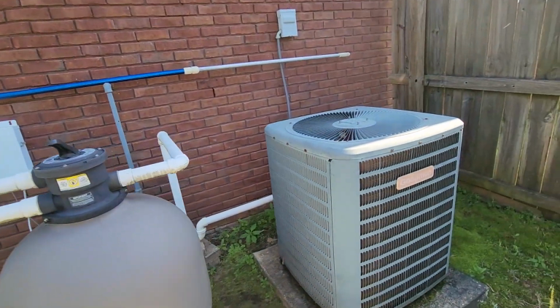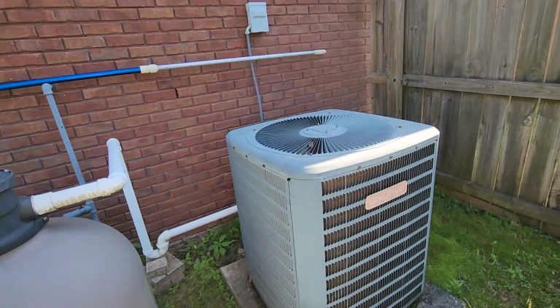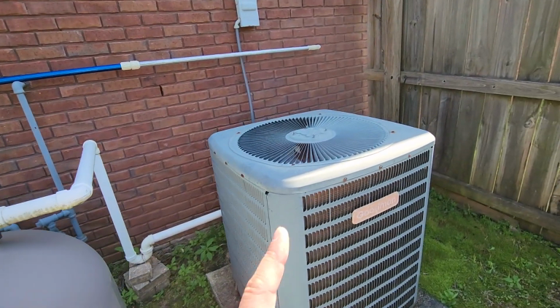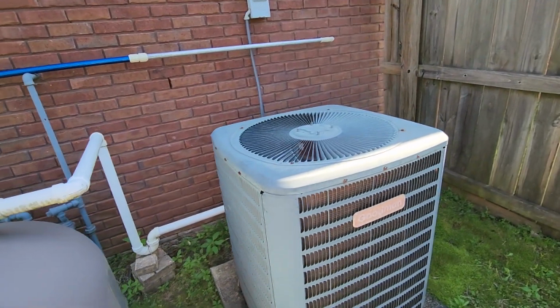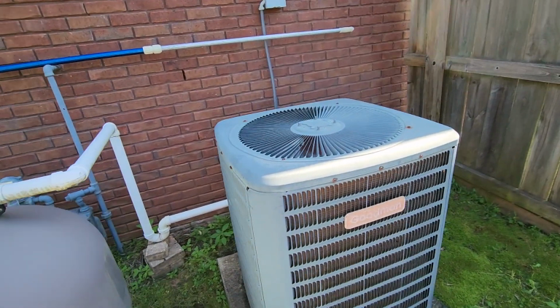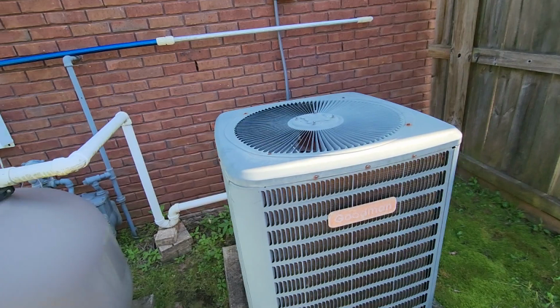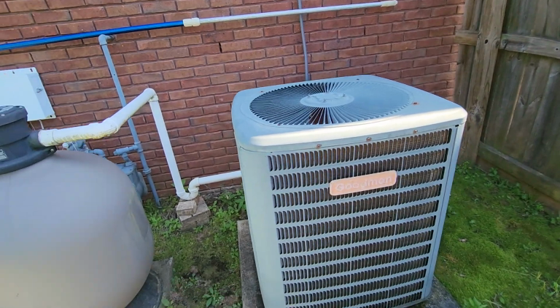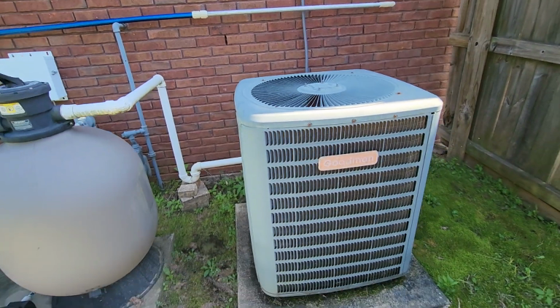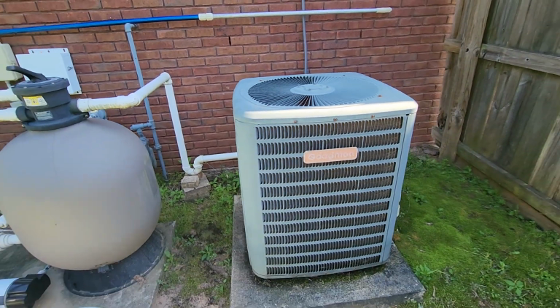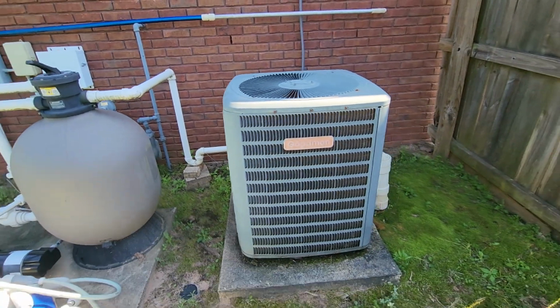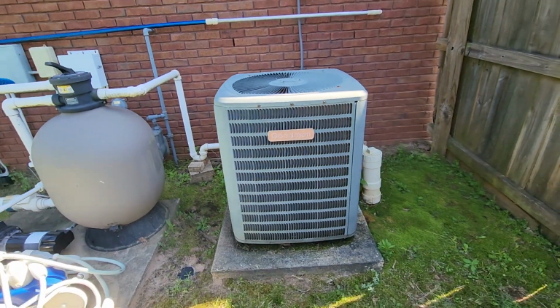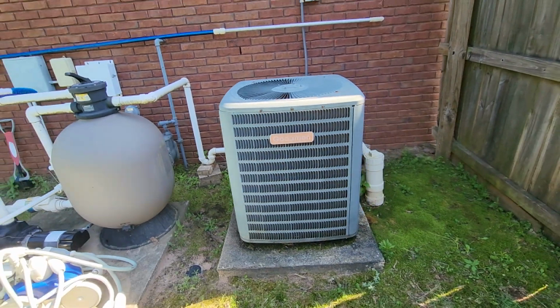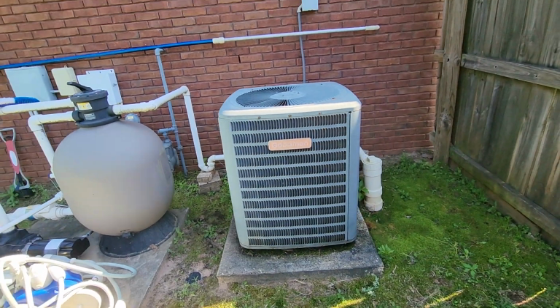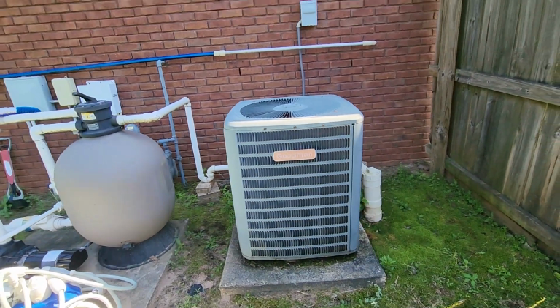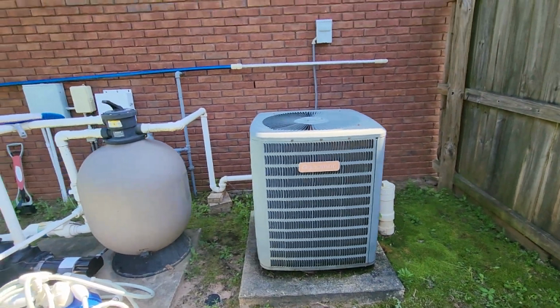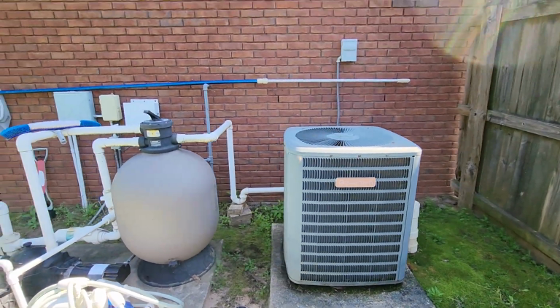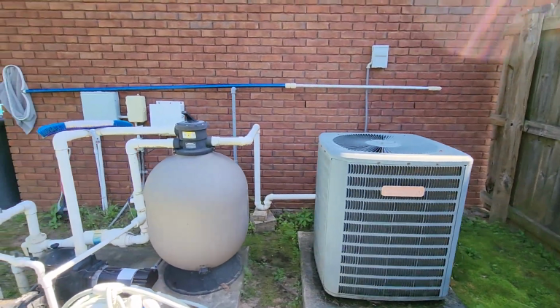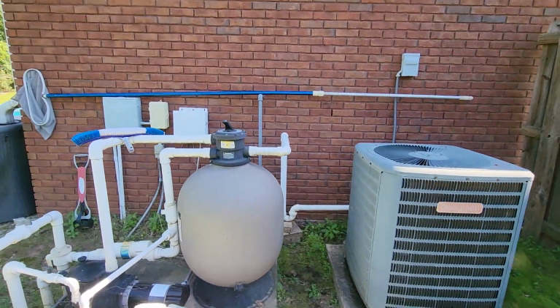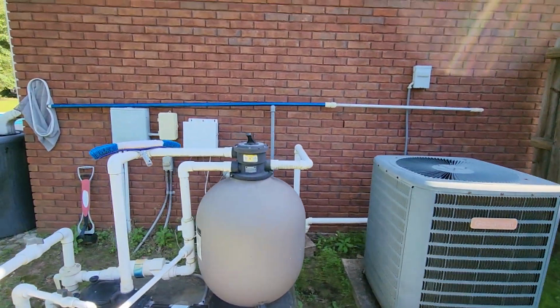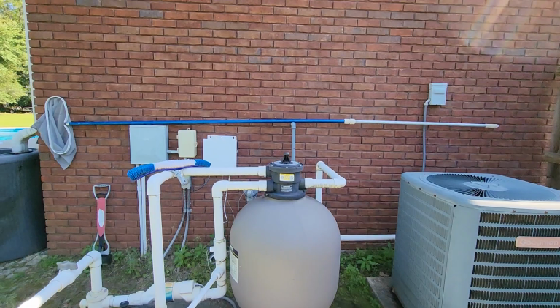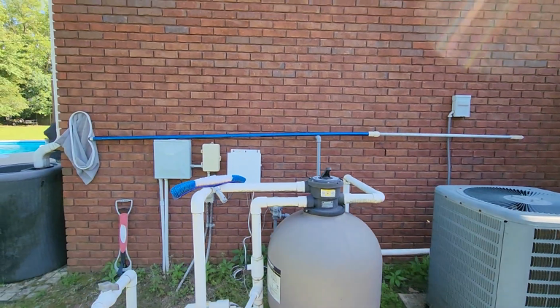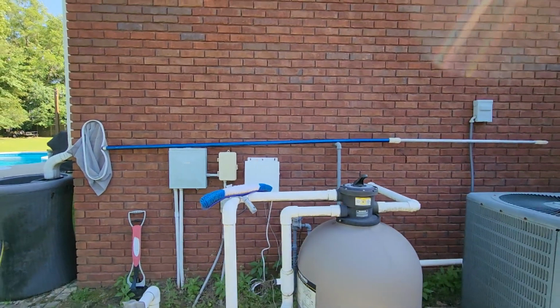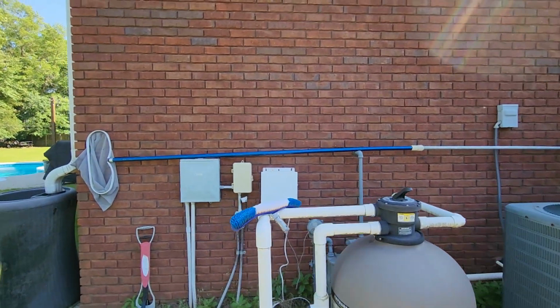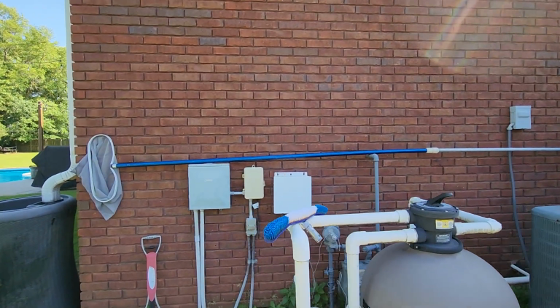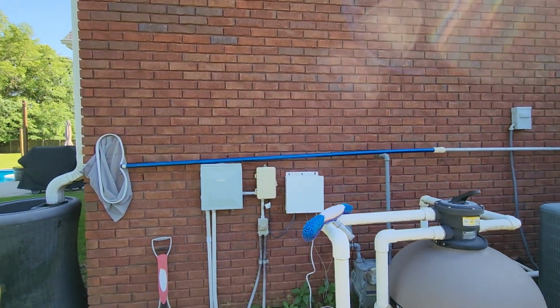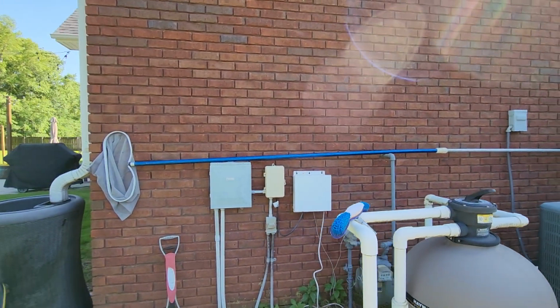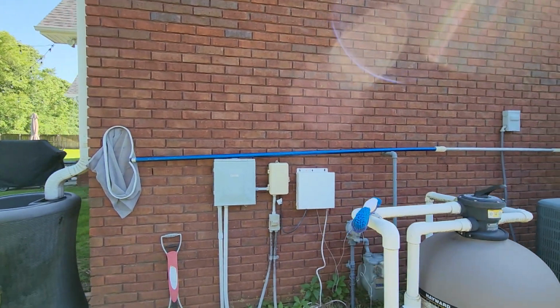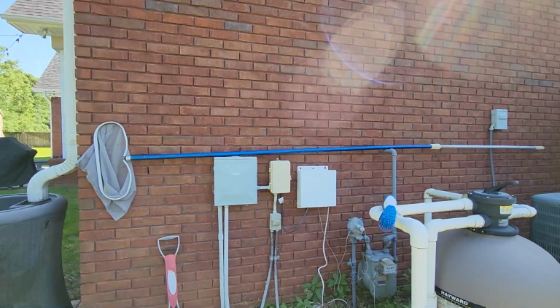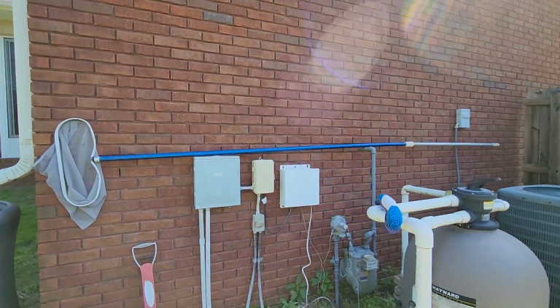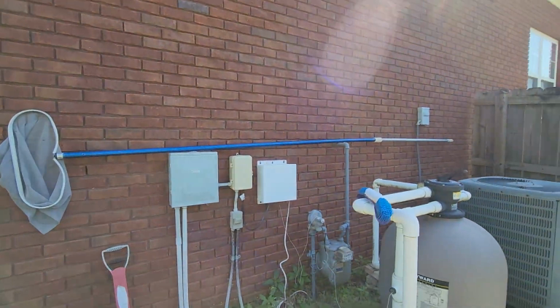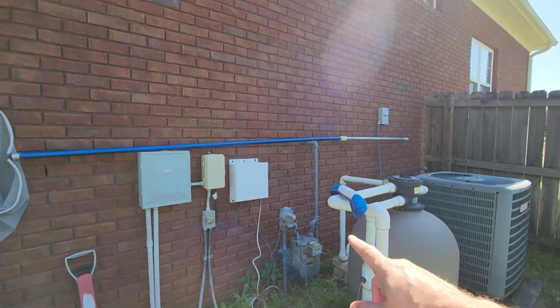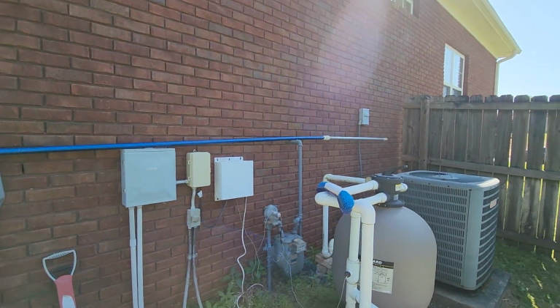This air conditioner — I don't know the age, but I would guess it's probably around 15 years old. It might be original to the house. There's your gas meter.